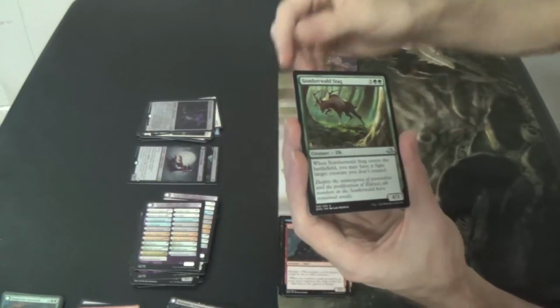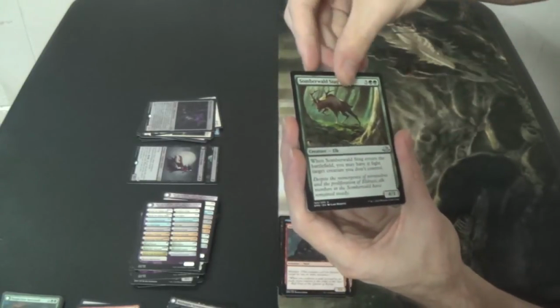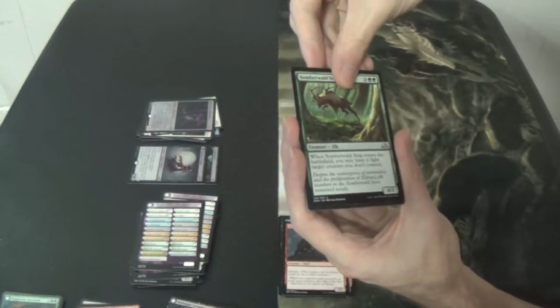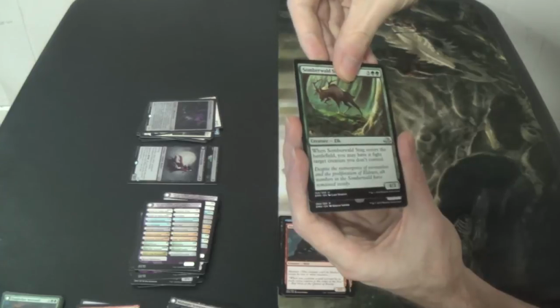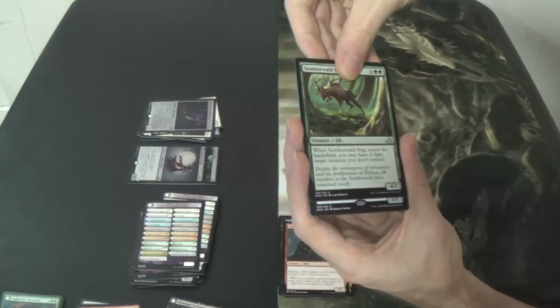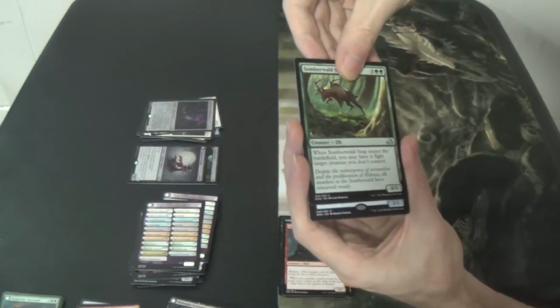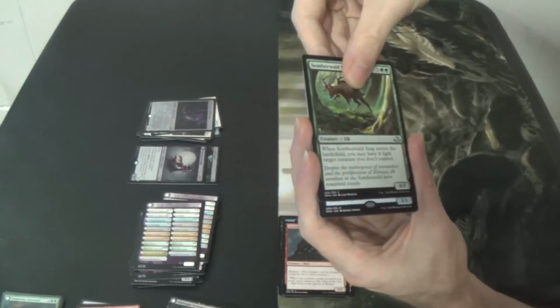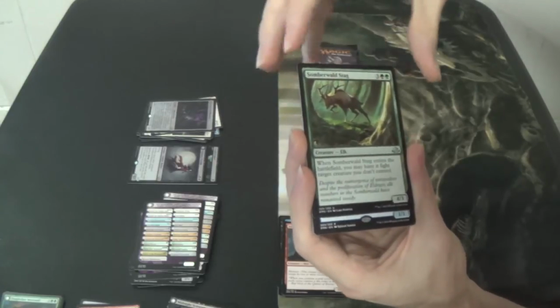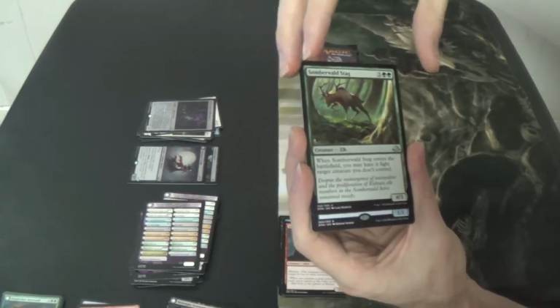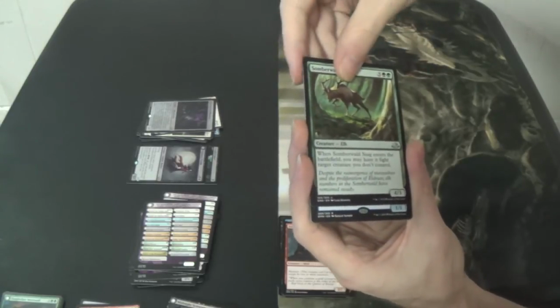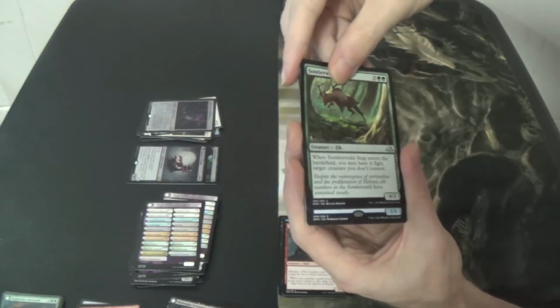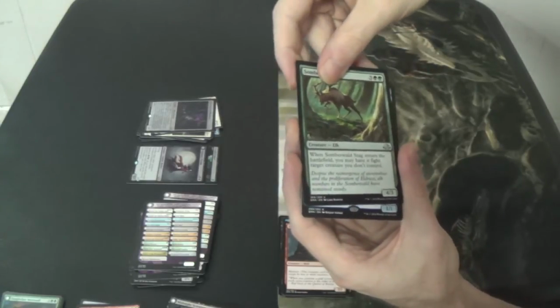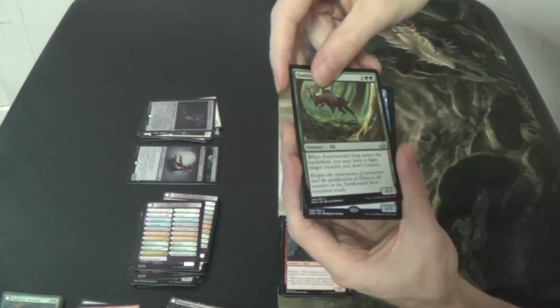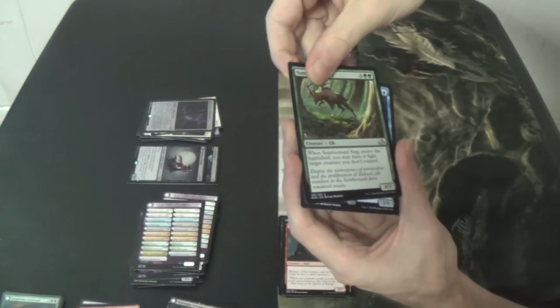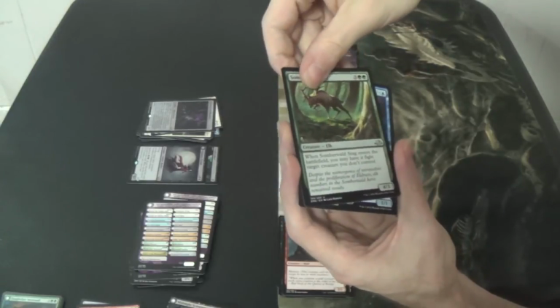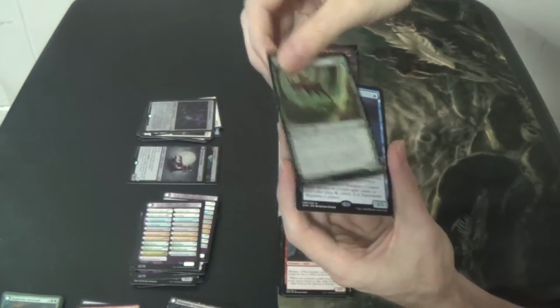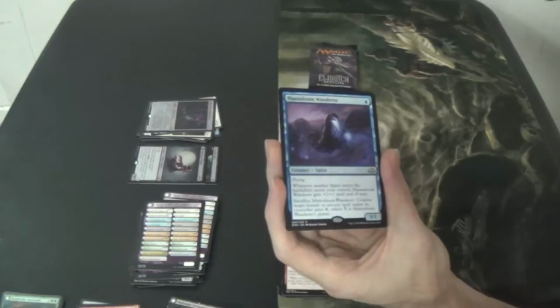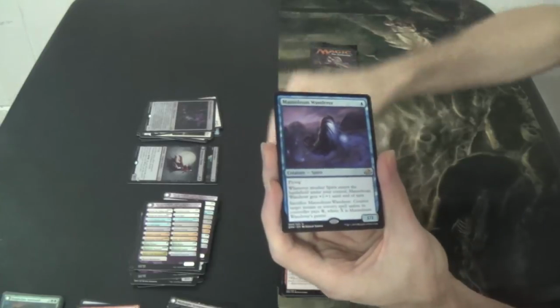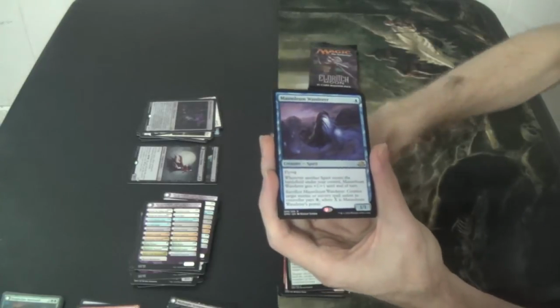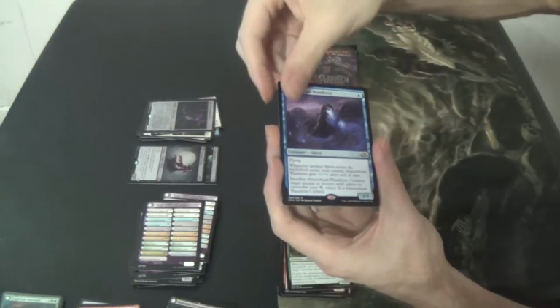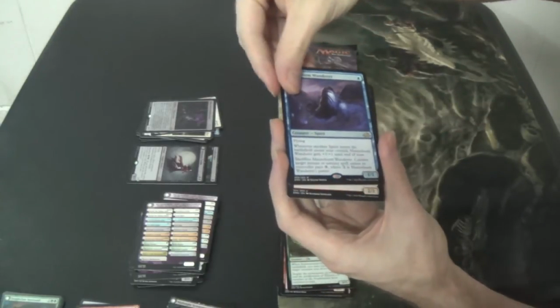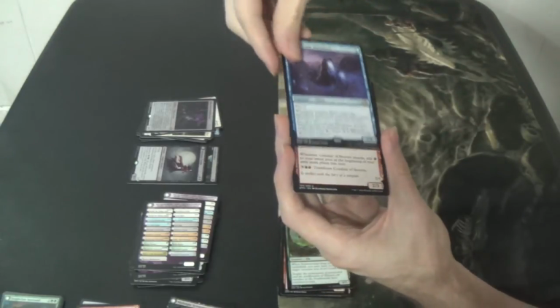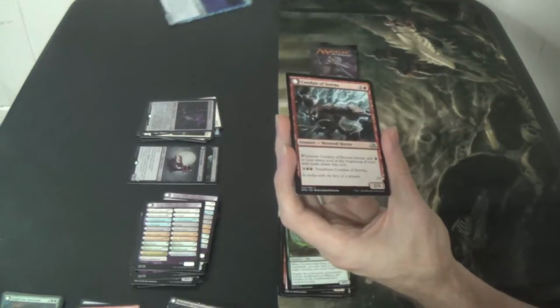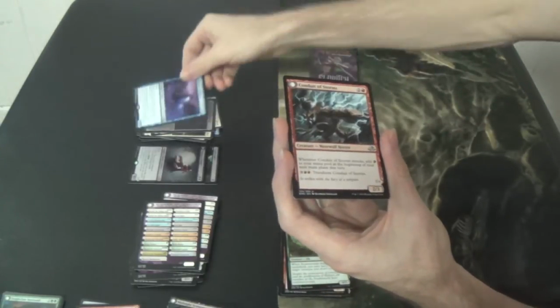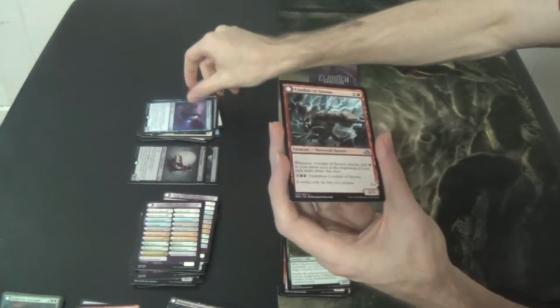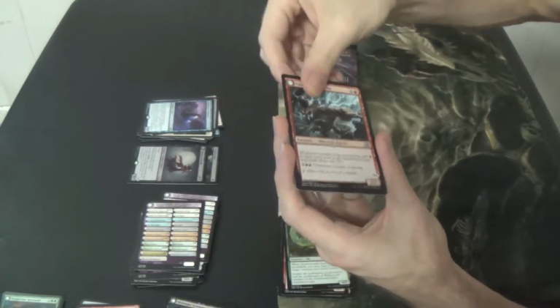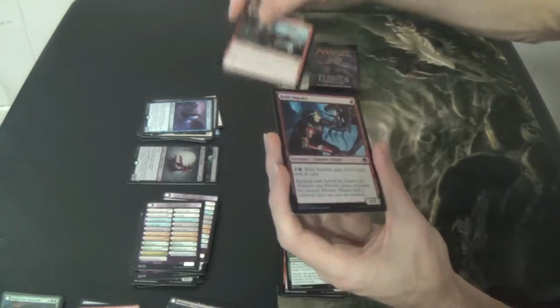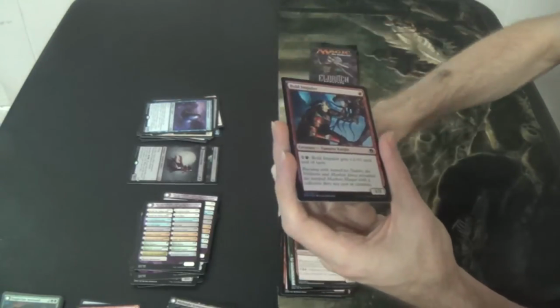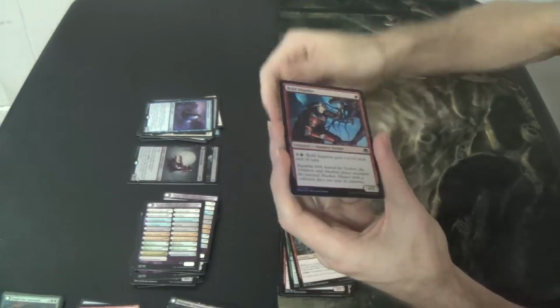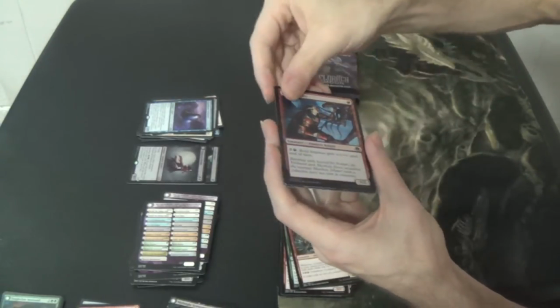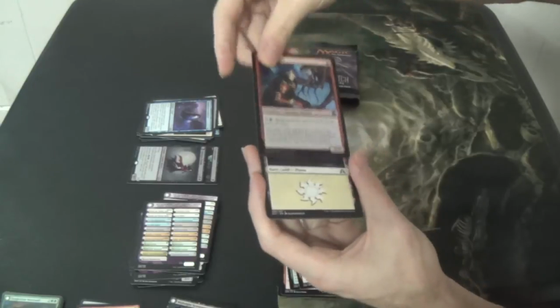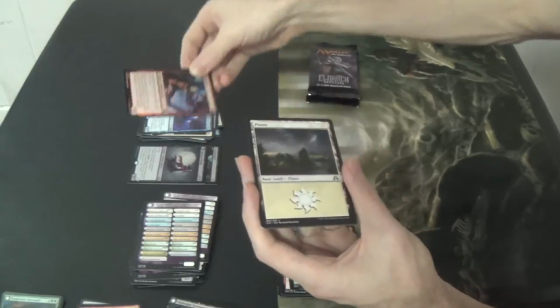Slumberwald Stag. It is a 1/1, it's blue — is it going to be Mausoleum Wanderer again? Probably. It's Mausoleum Wanderer again — you got two Wanderers, bro. That's okay. Thank you. And then a foil Bold Impaler.